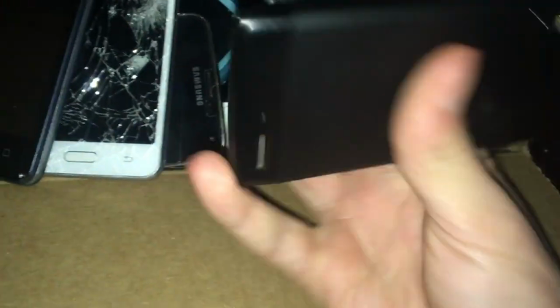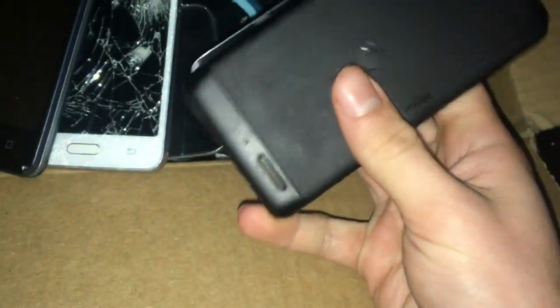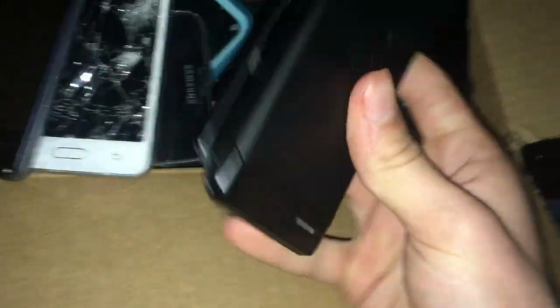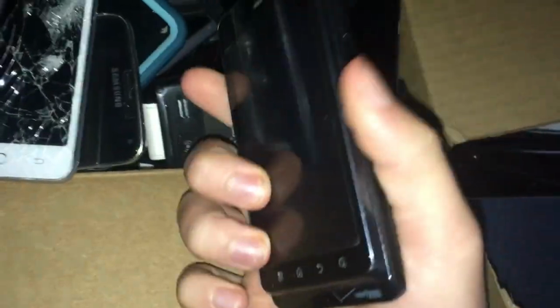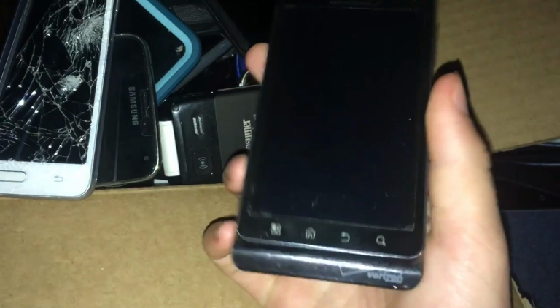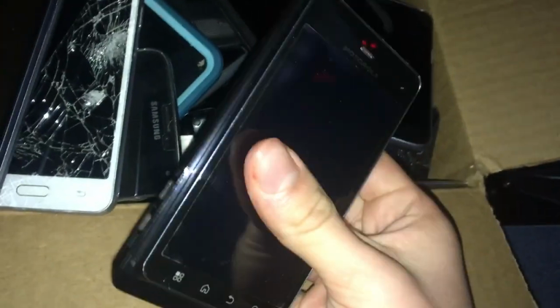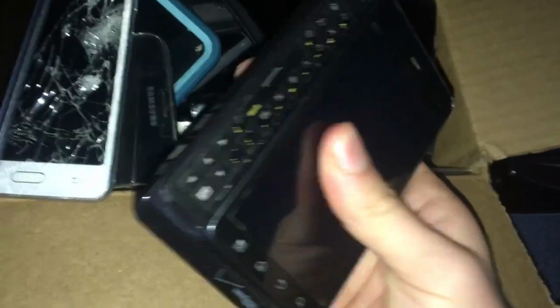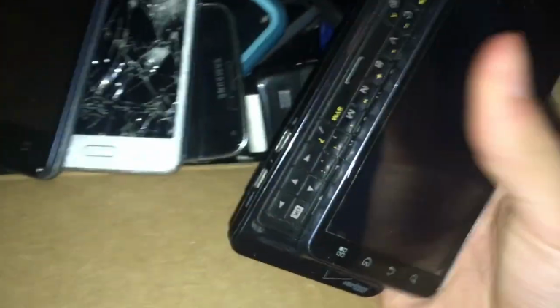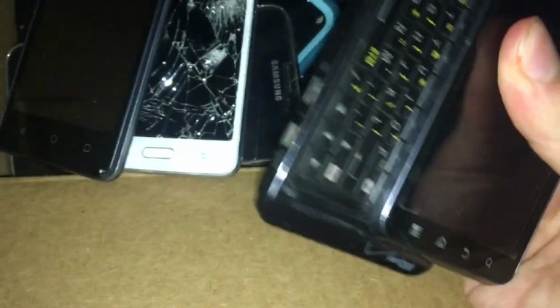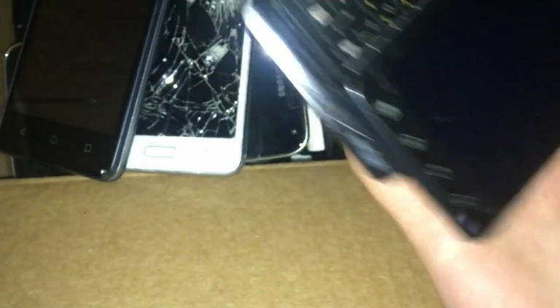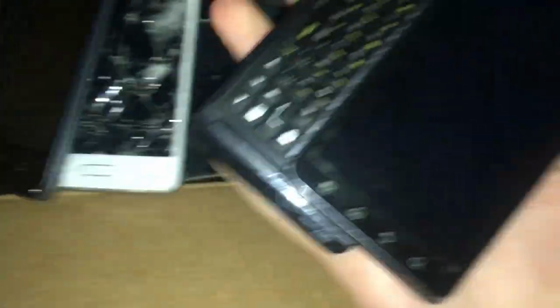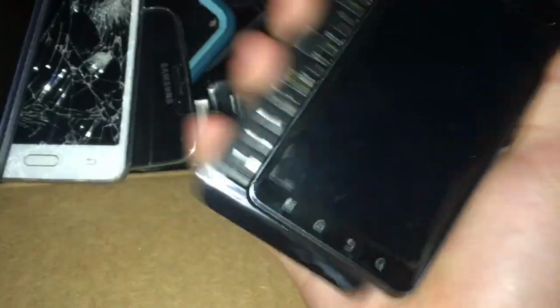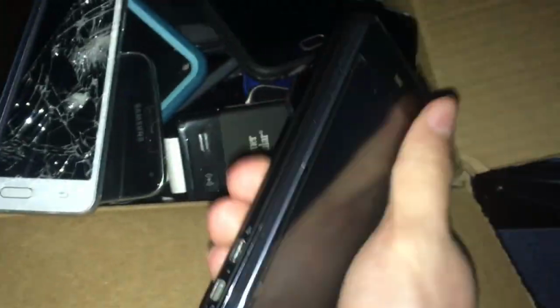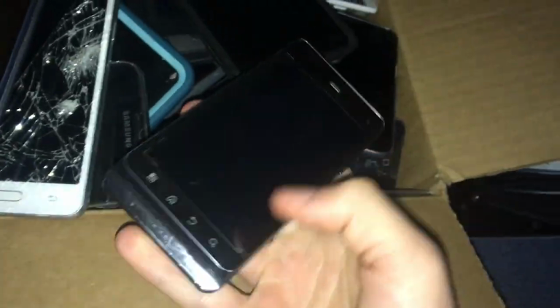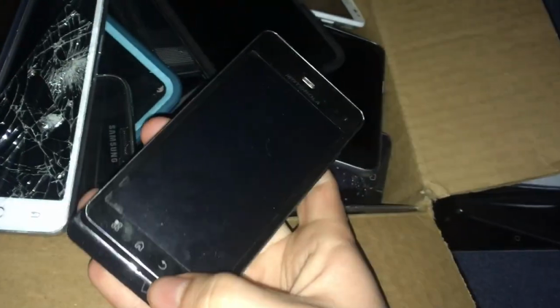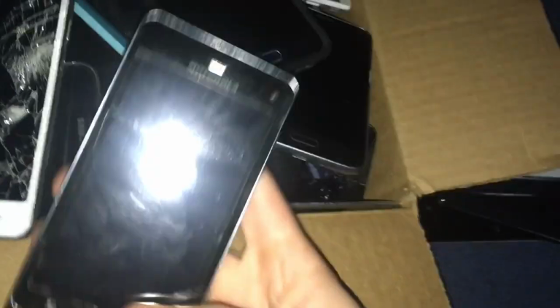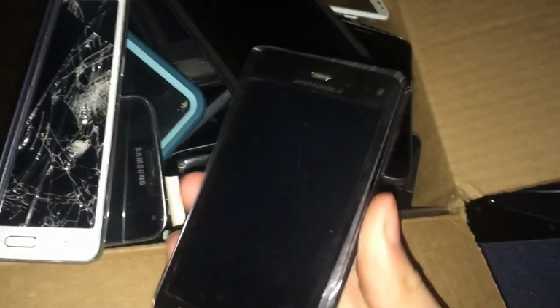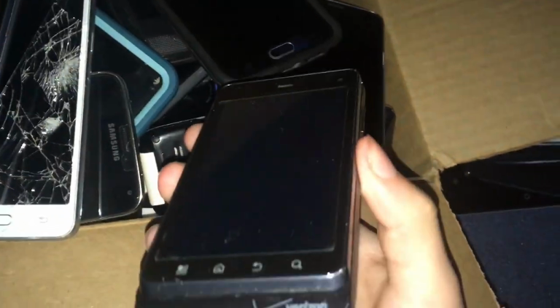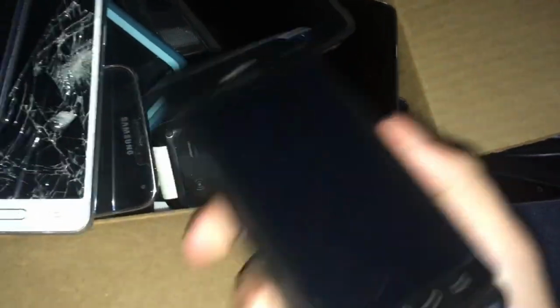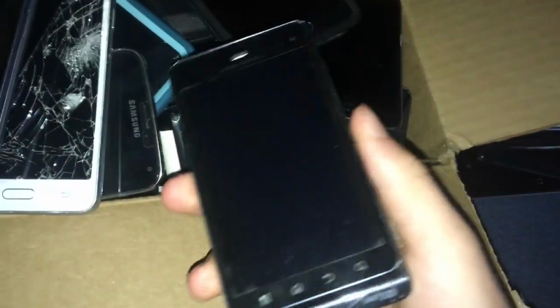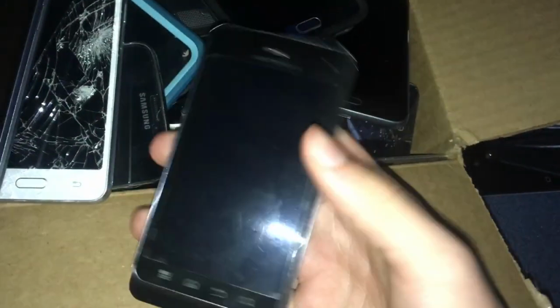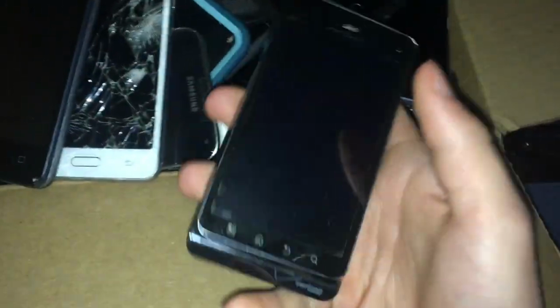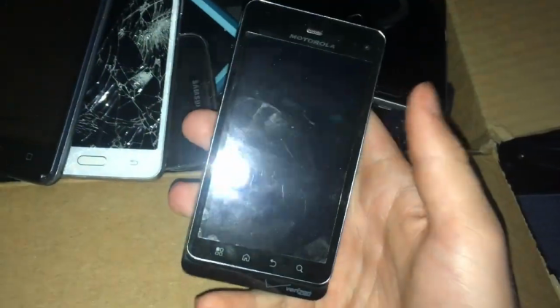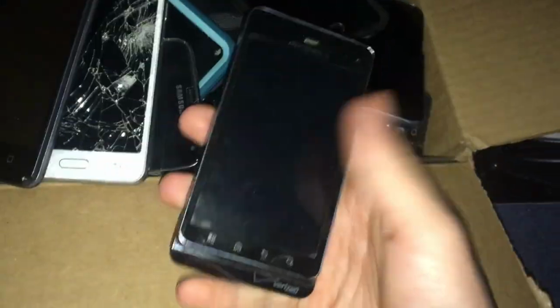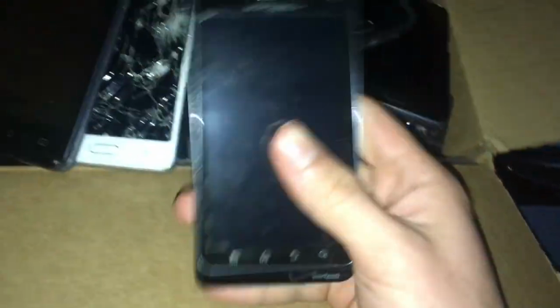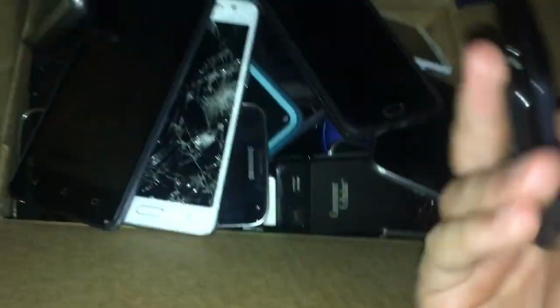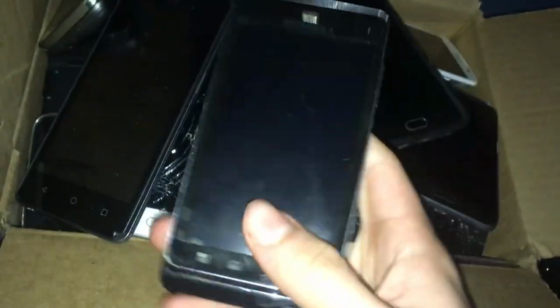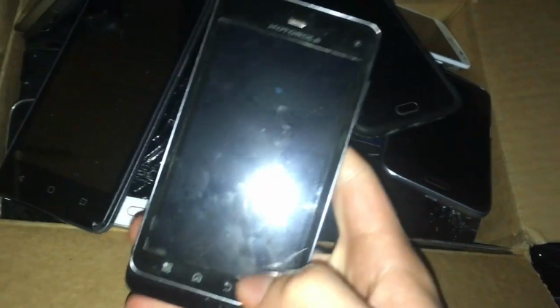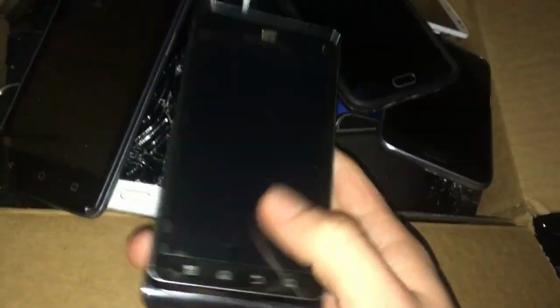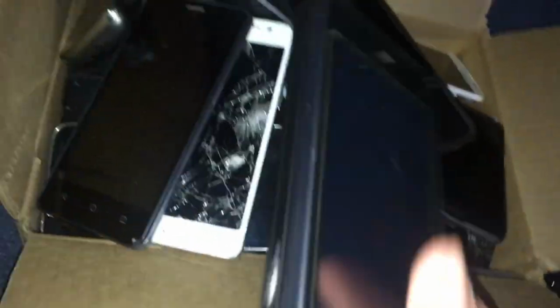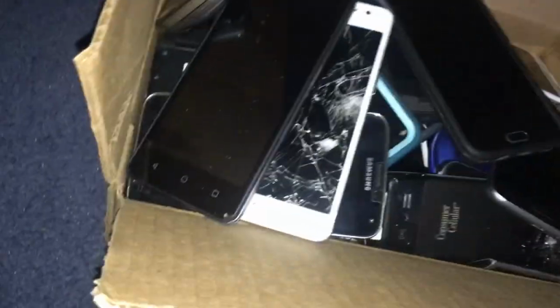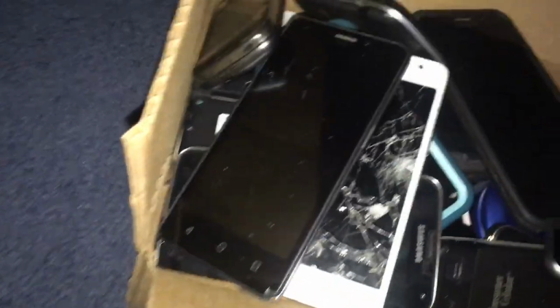Here's a Motorola Droid 3. I don't know if it works because it doesn't have a battery, but I'm assuming it does work because it shows the Motorola logo when I plug it in.